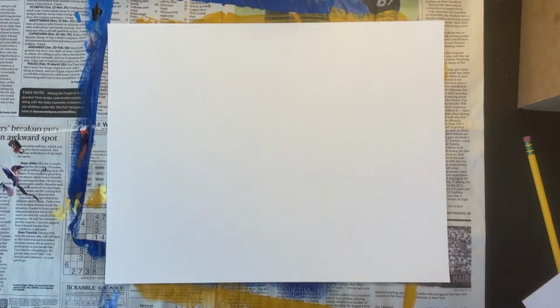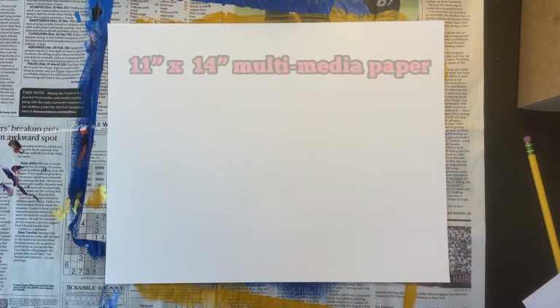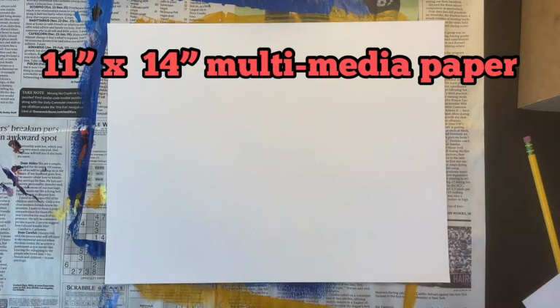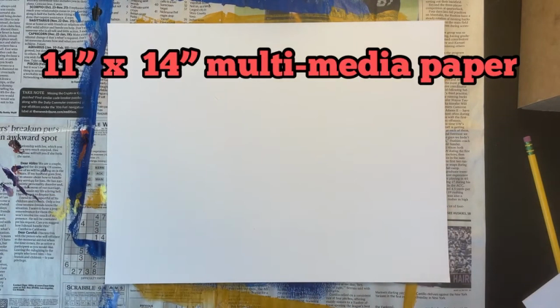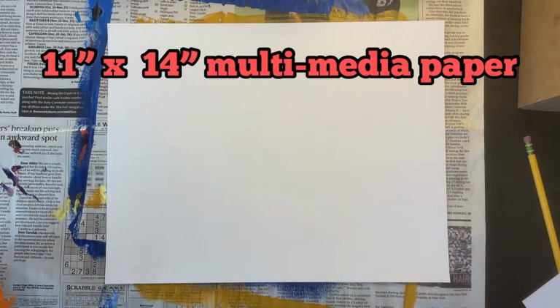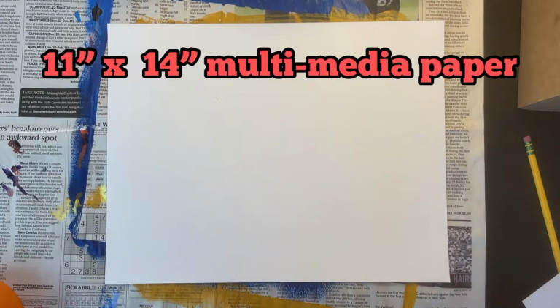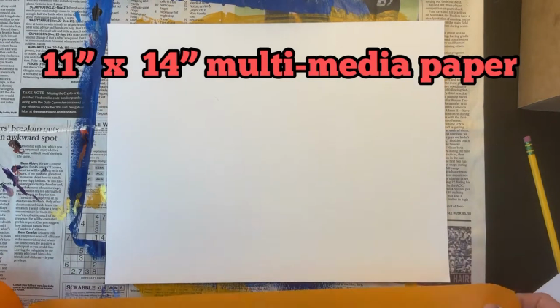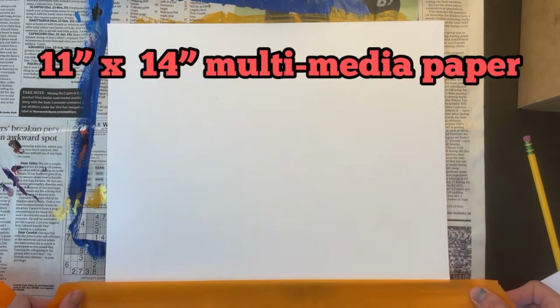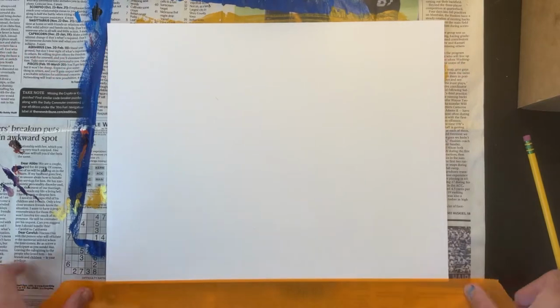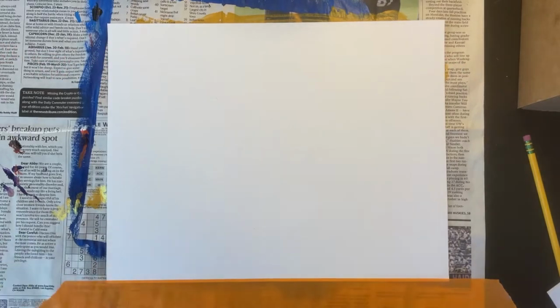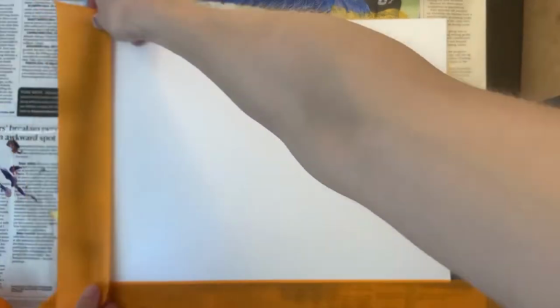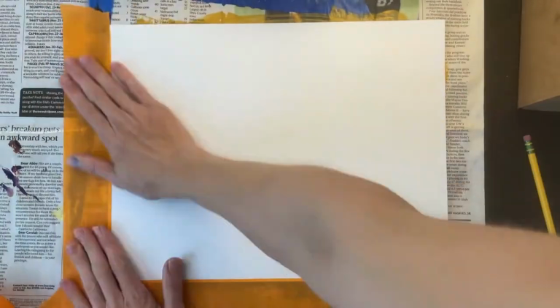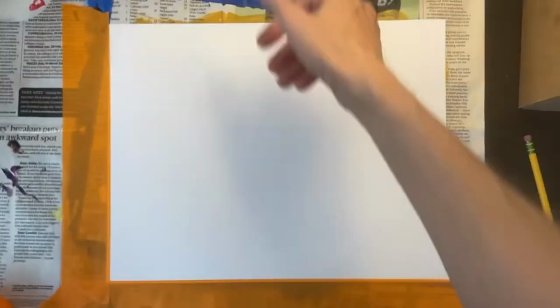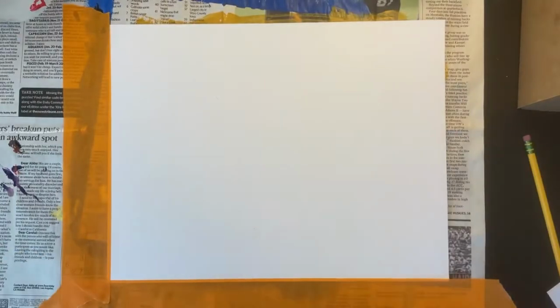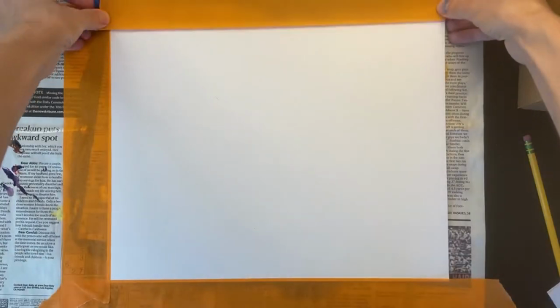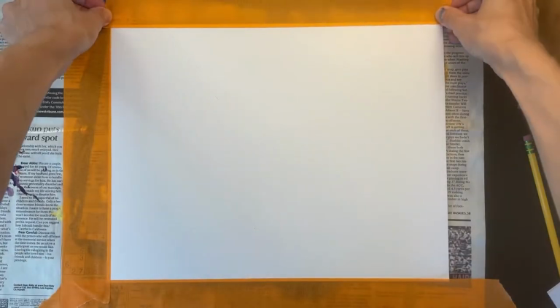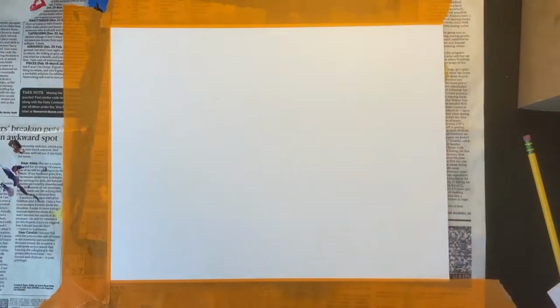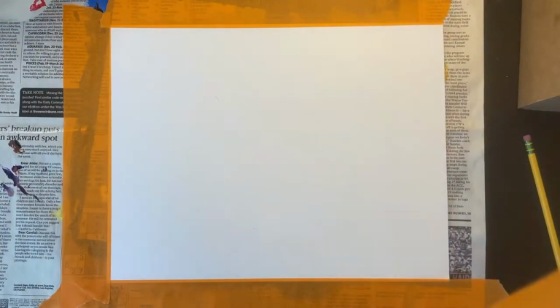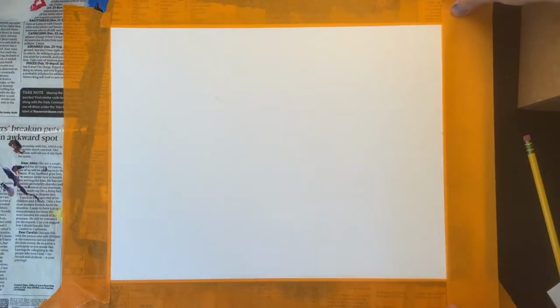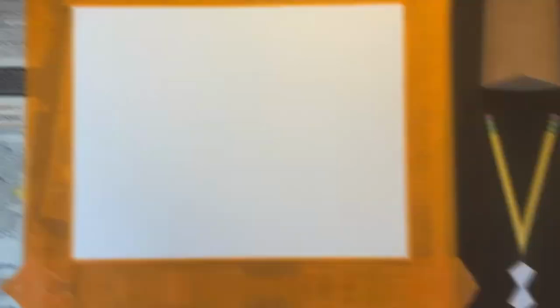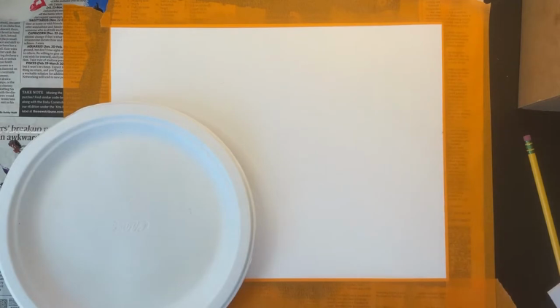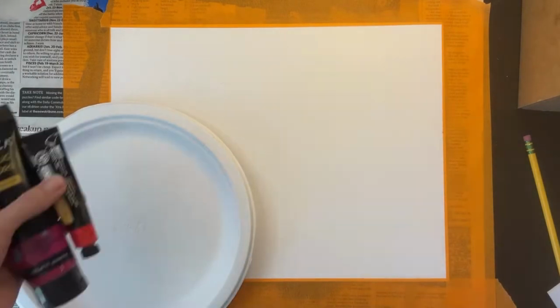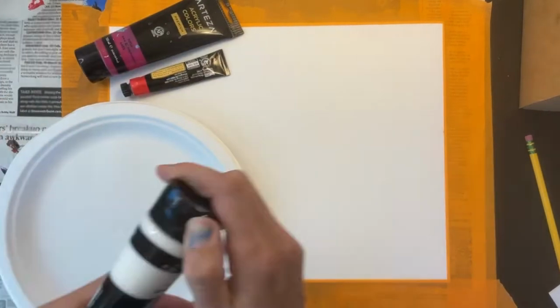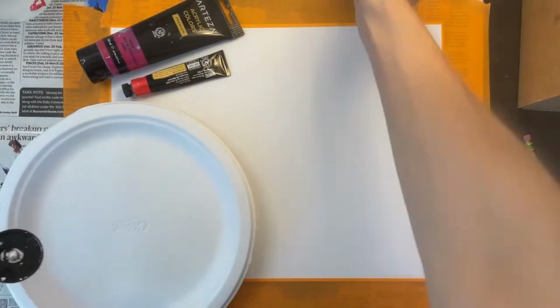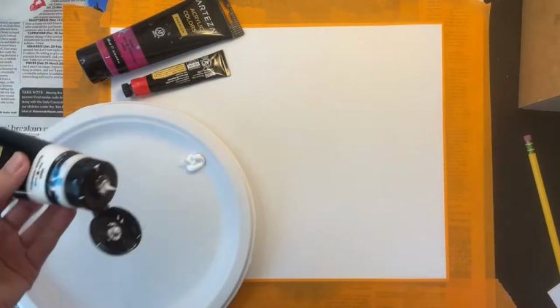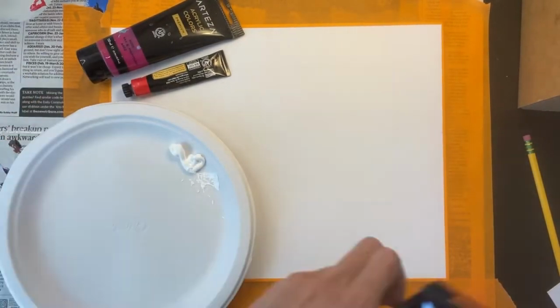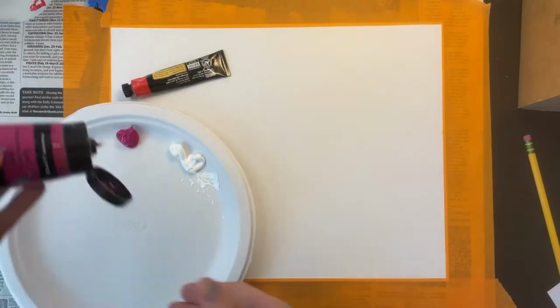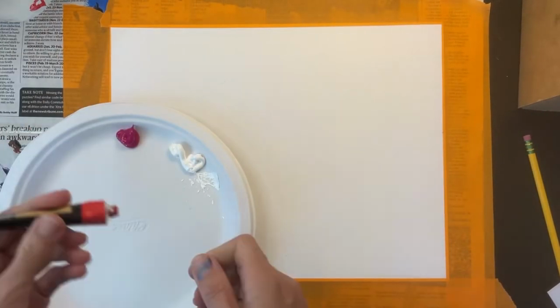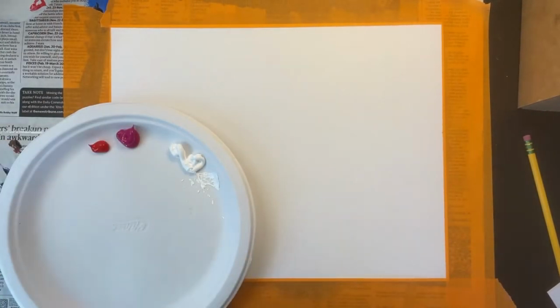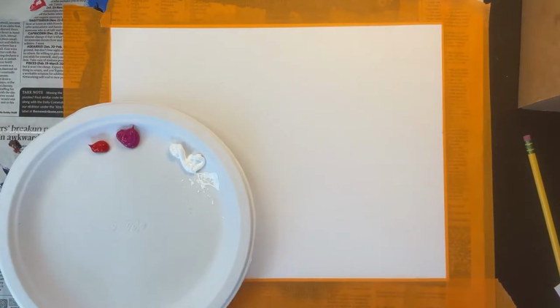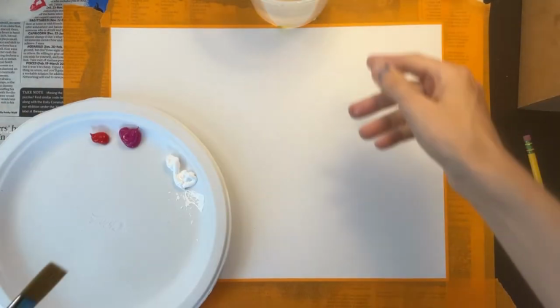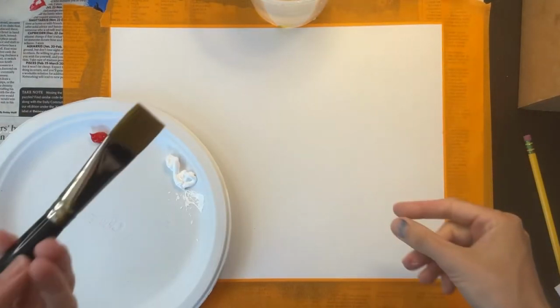For today's project I'm using 11 by 14 inch multimedia paper. I'm taping my paper down to my work surface, but you don't have to do this unless you want to. I'm using white, pink, and red acrylic paint for my background.